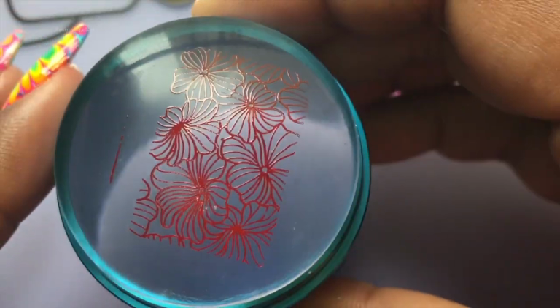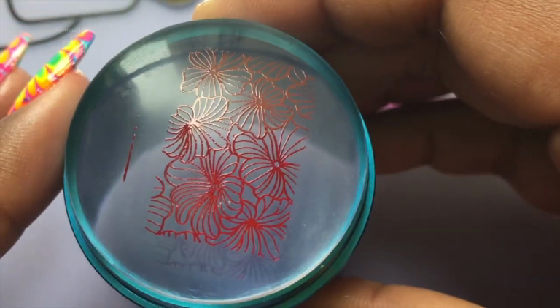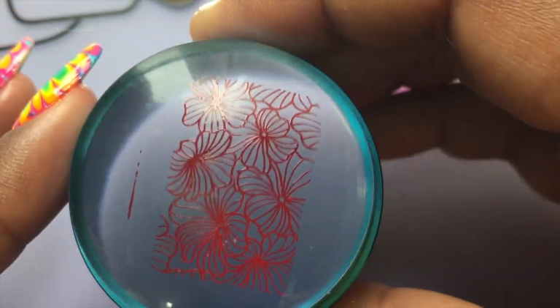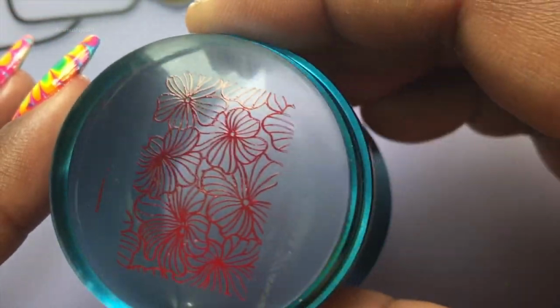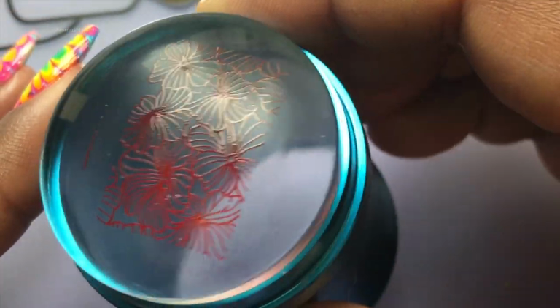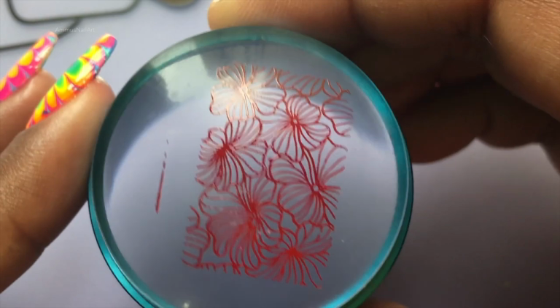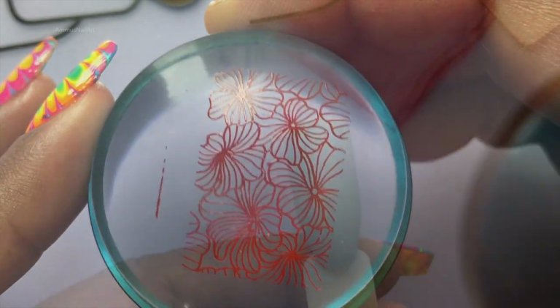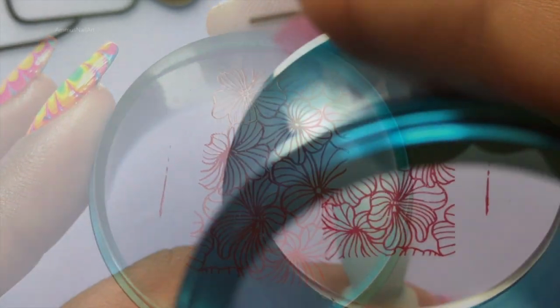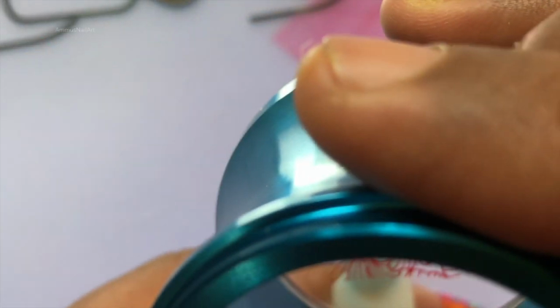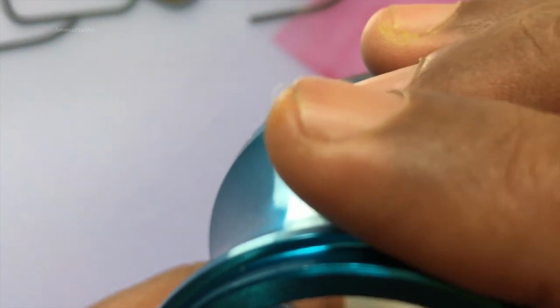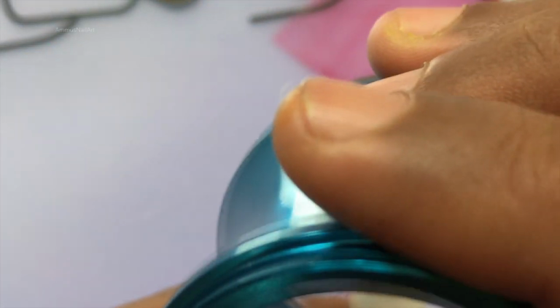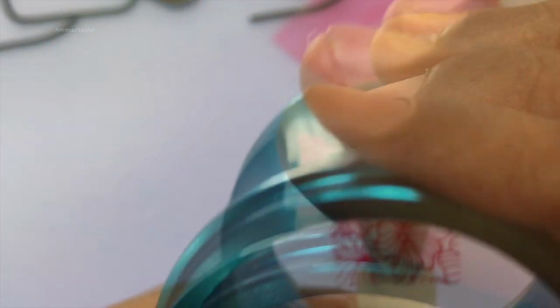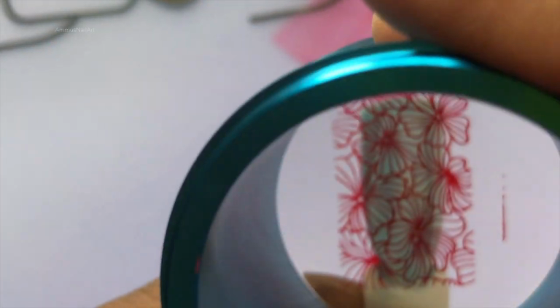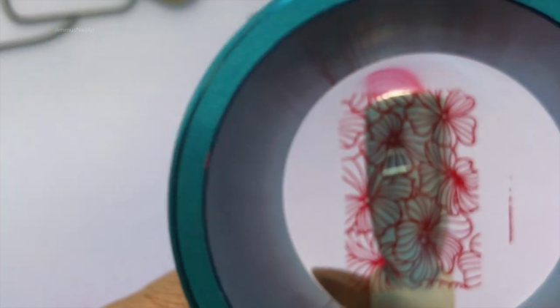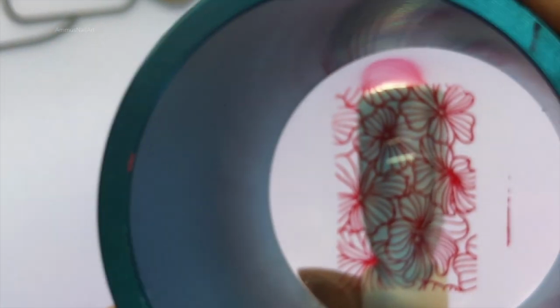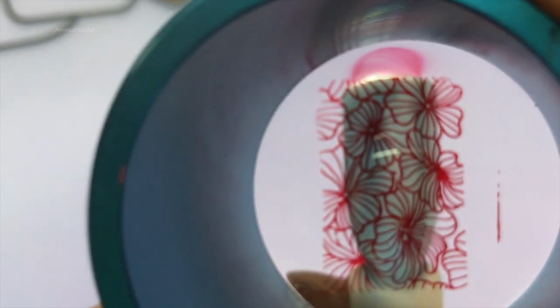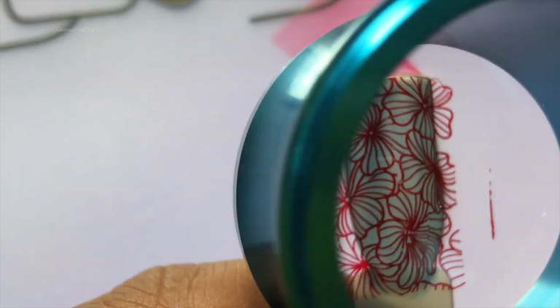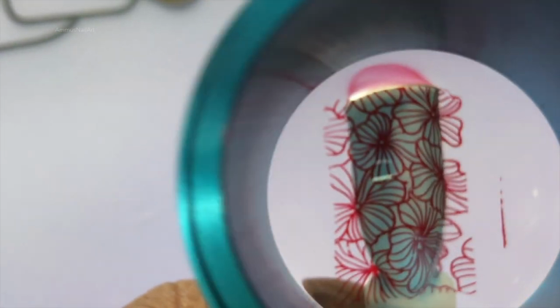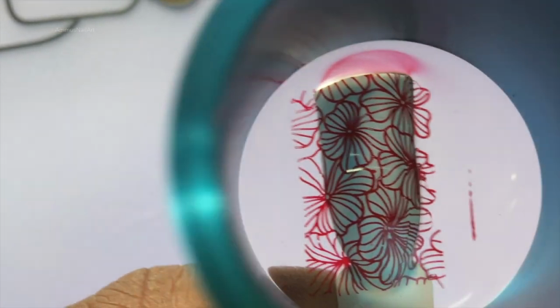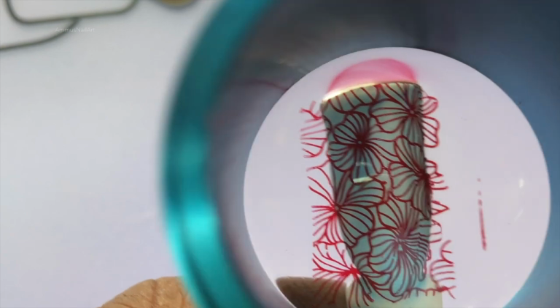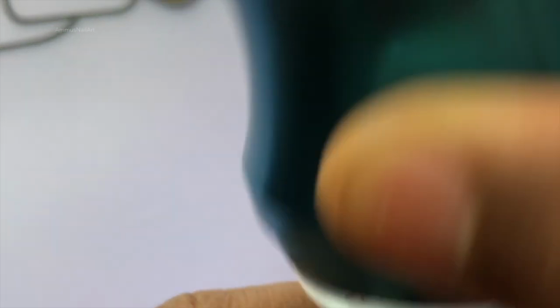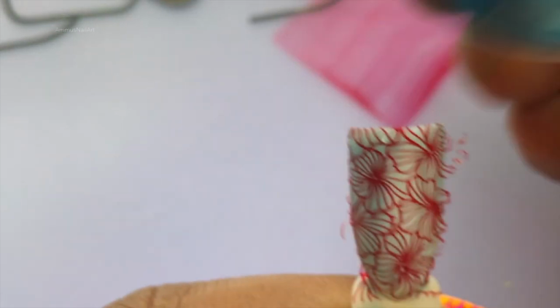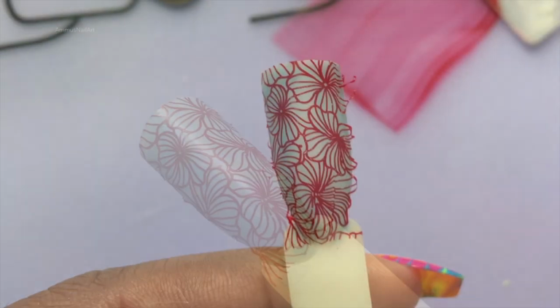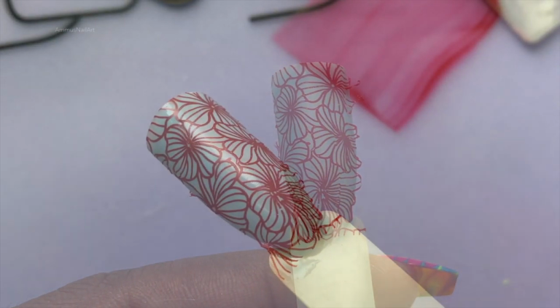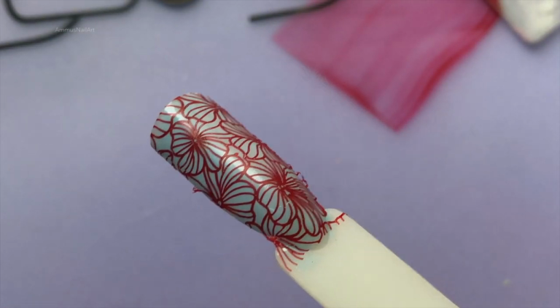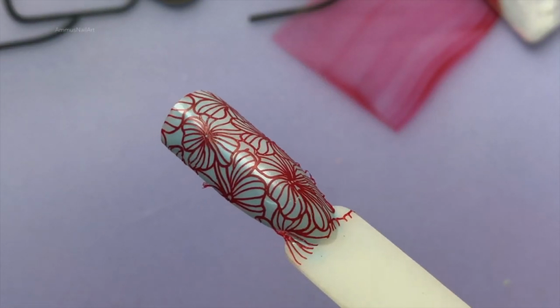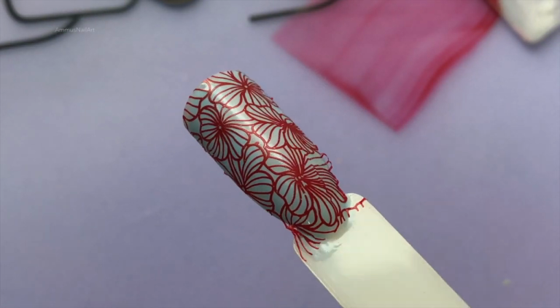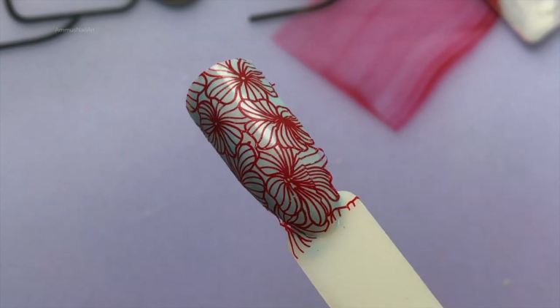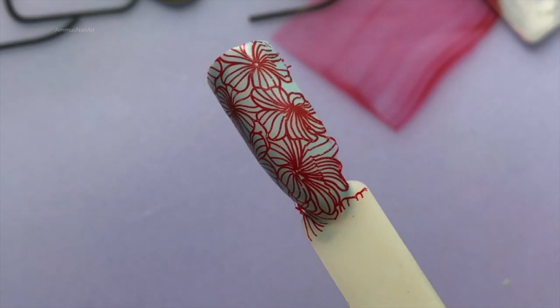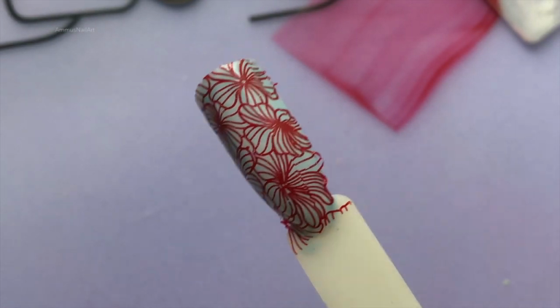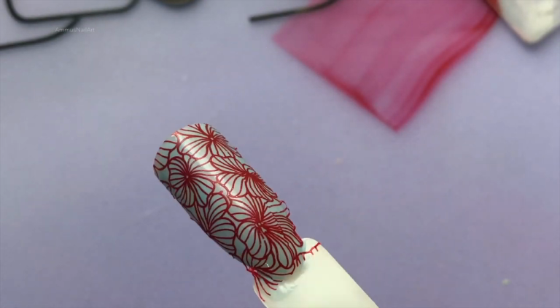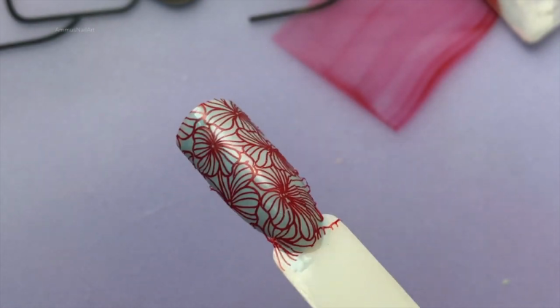The image picked up really well and the stamping polish works really great. It transfers really well. So now I am going to try another stamping polish from BornPretty.